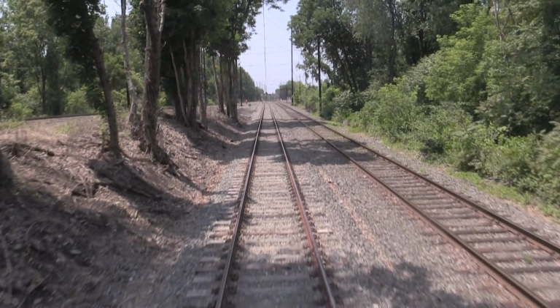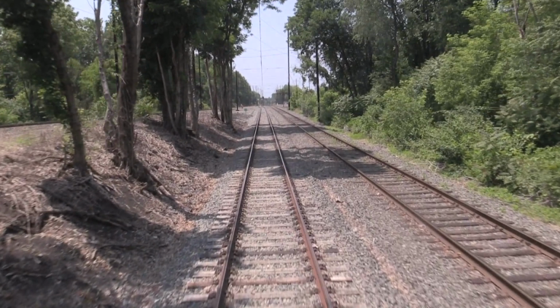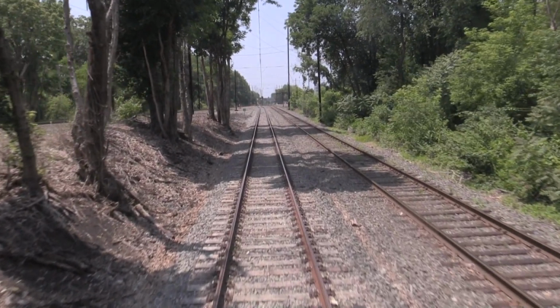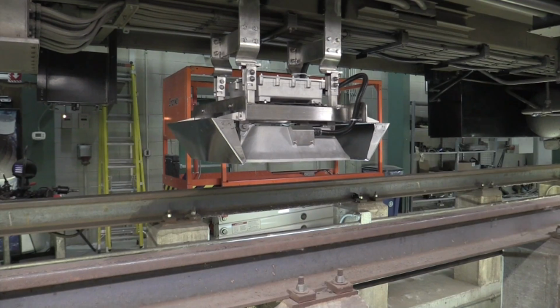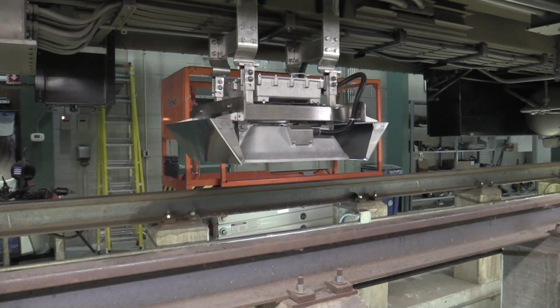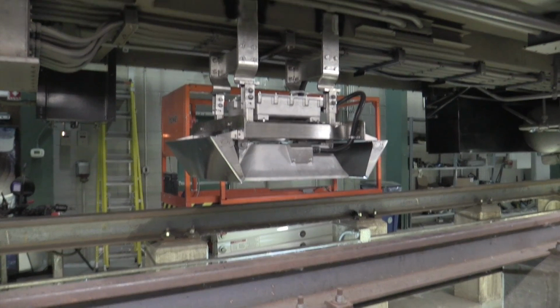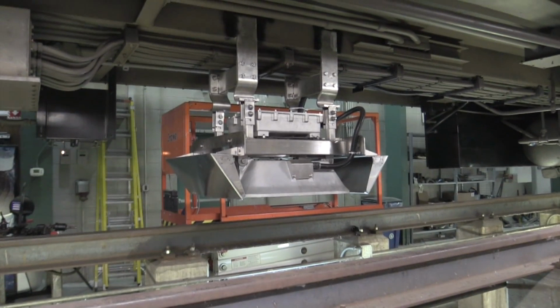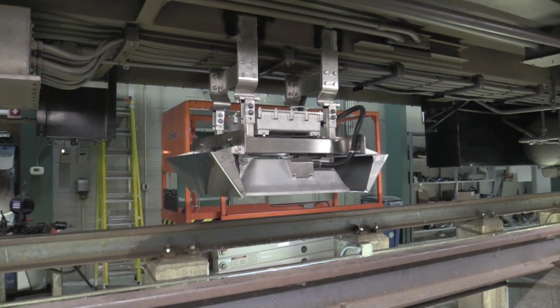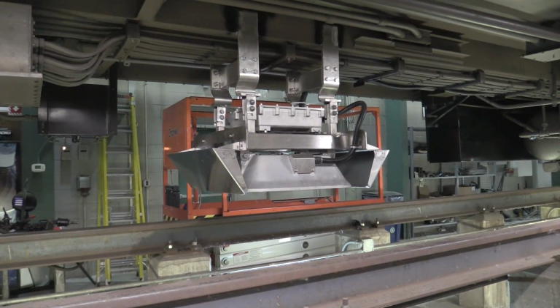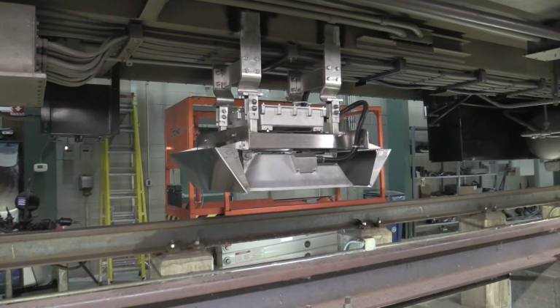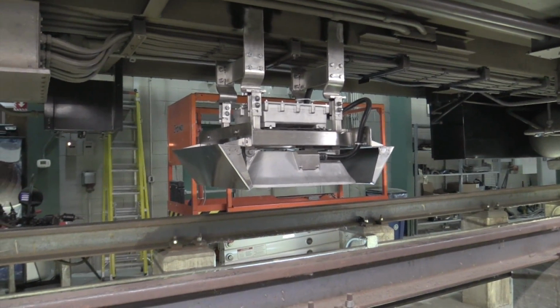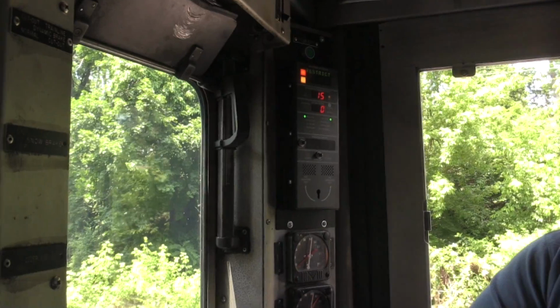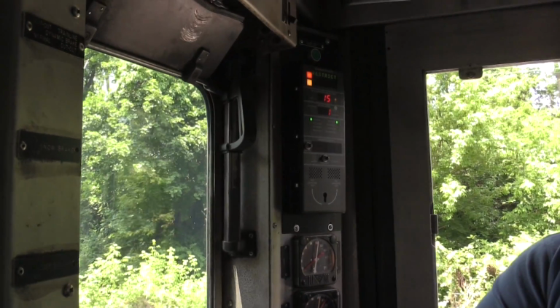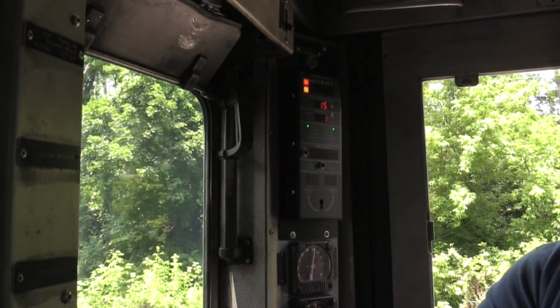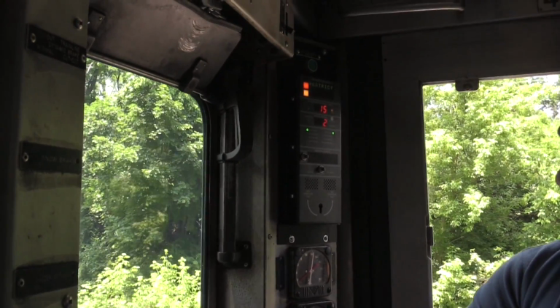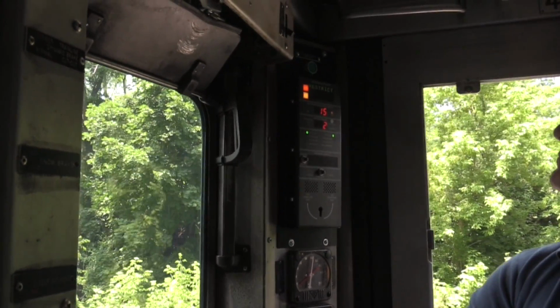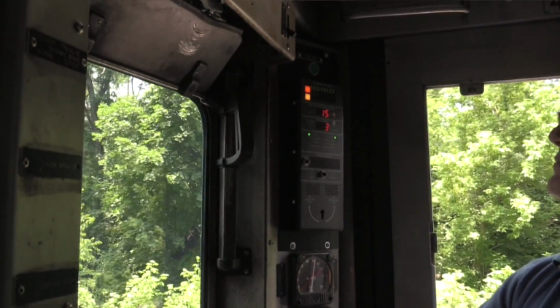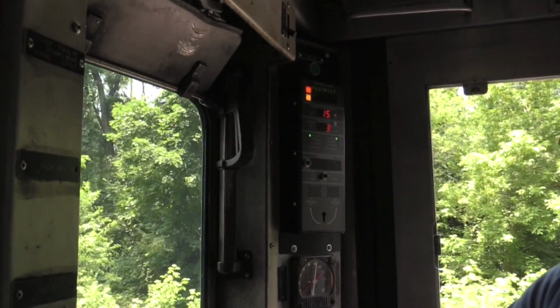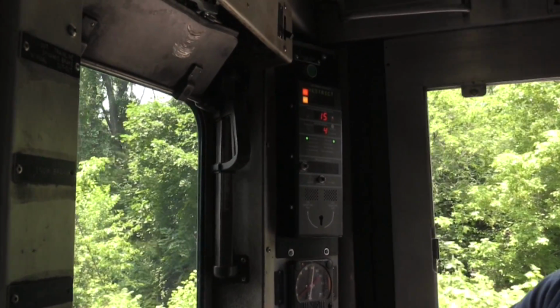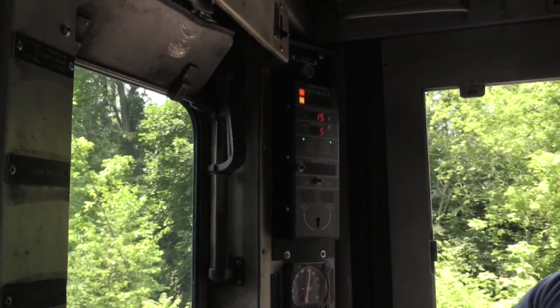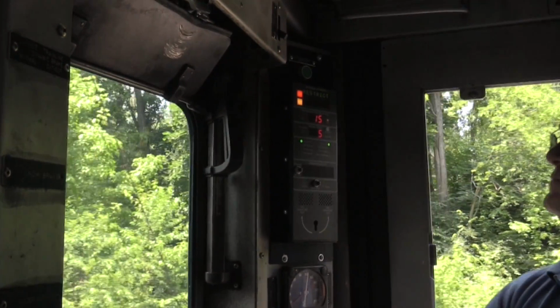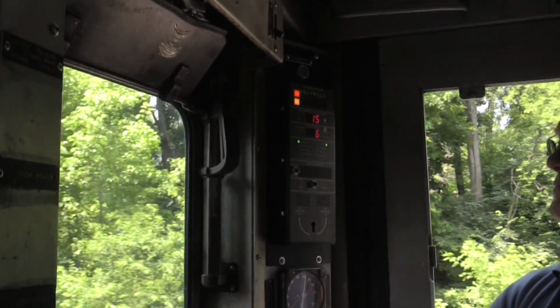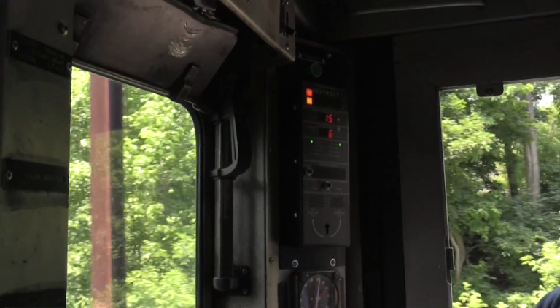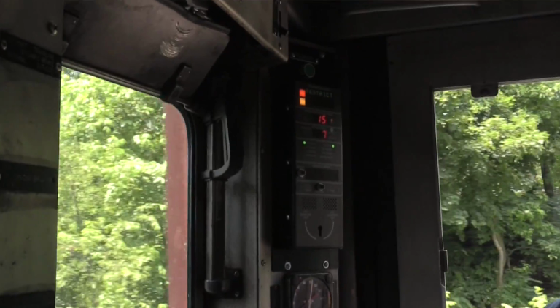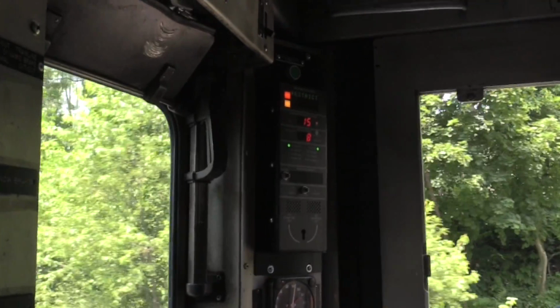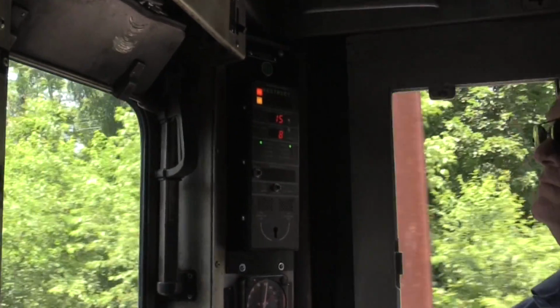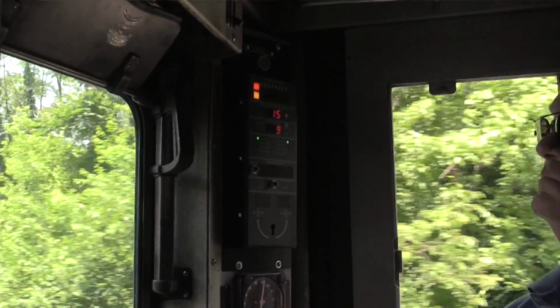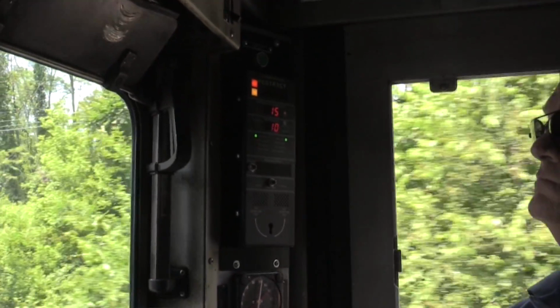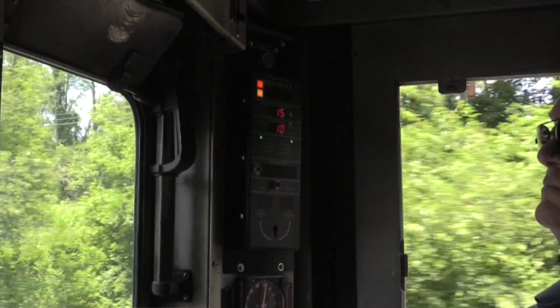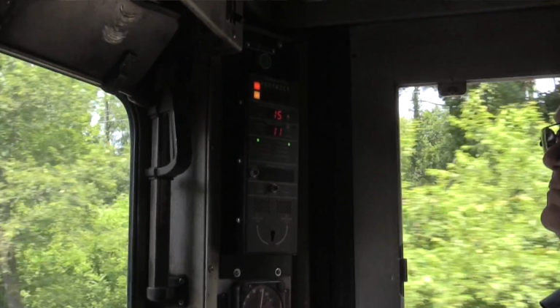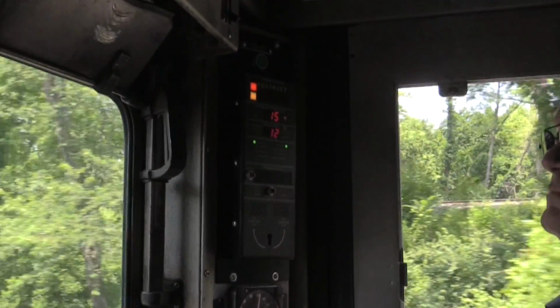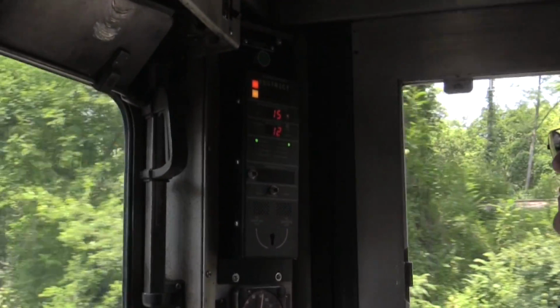We have a reader underneath the train and it will pick up the transponders. If you go to the aspect display unit, you can see that PTC is just lit up. Now you have a maximum authorized speed on the top and your actual speed down below.